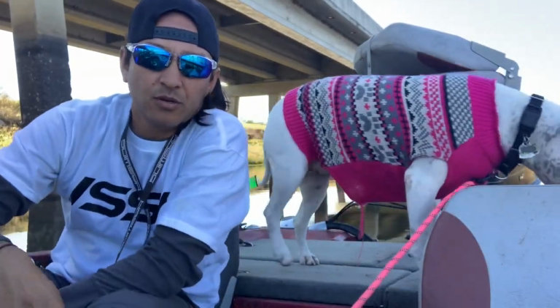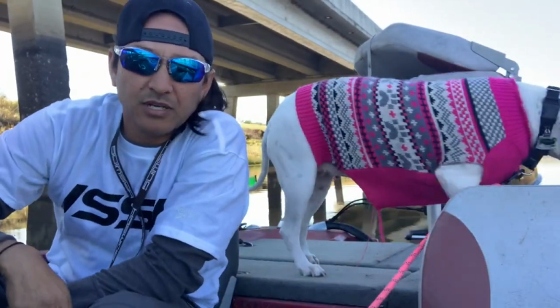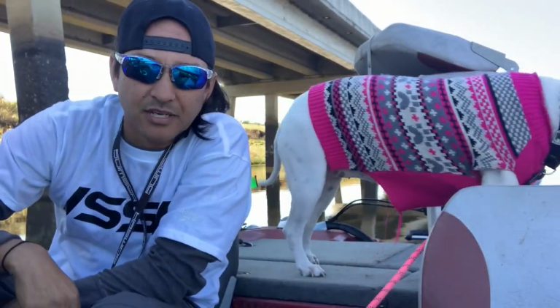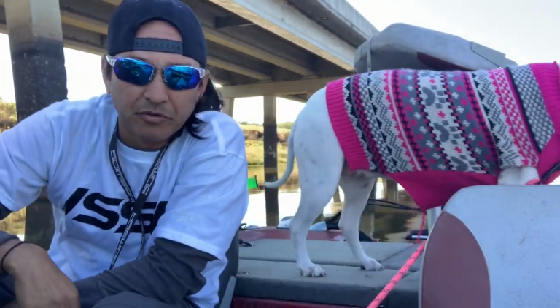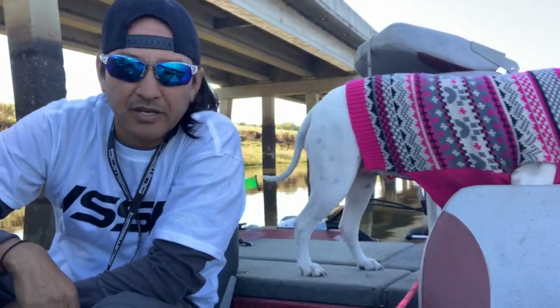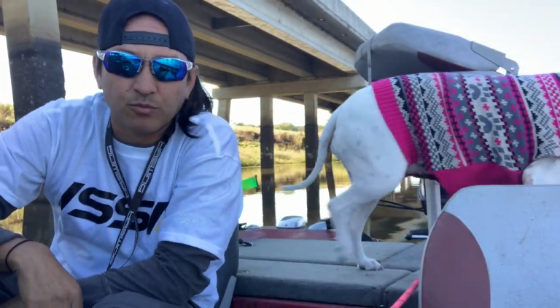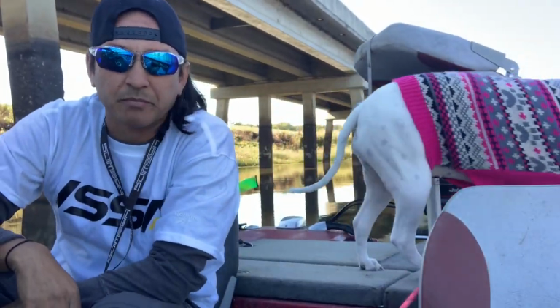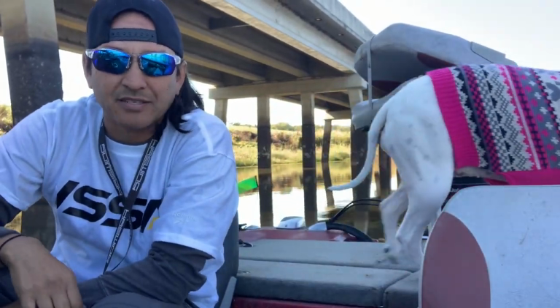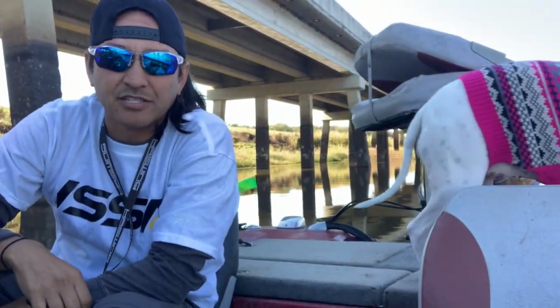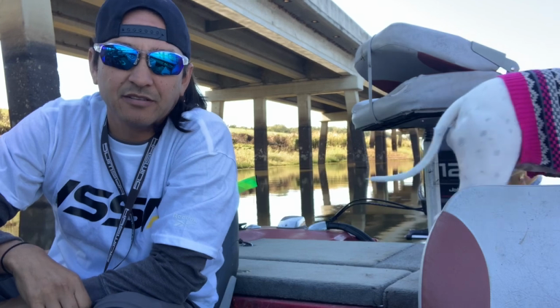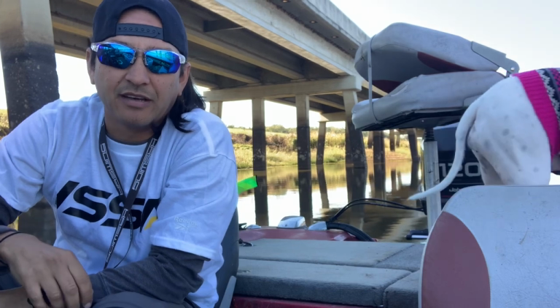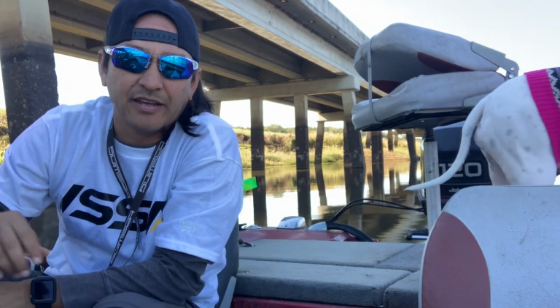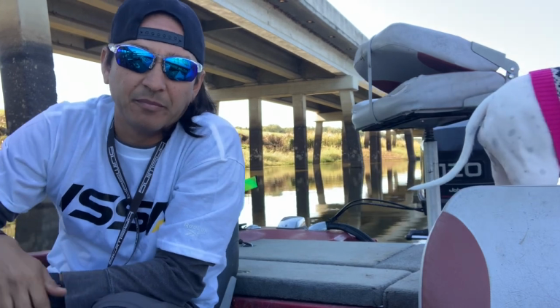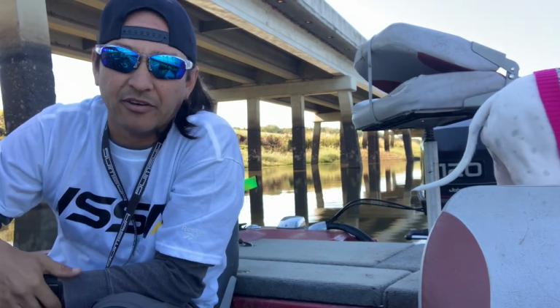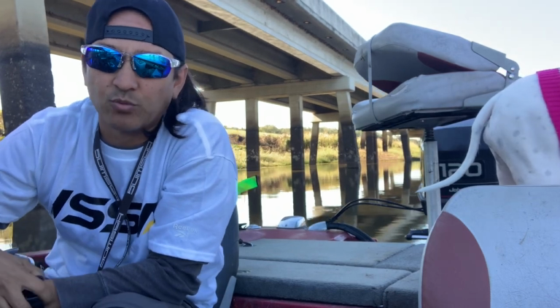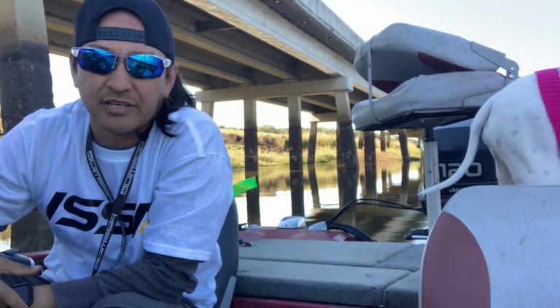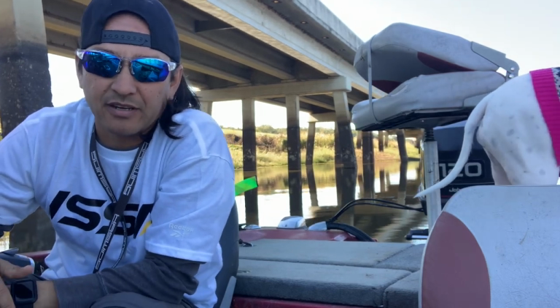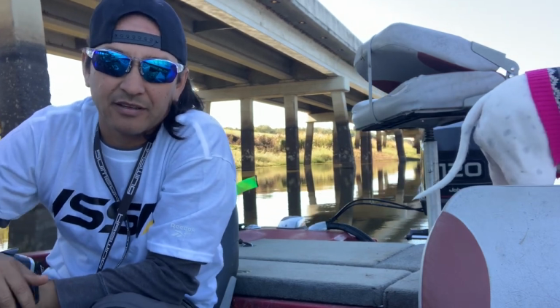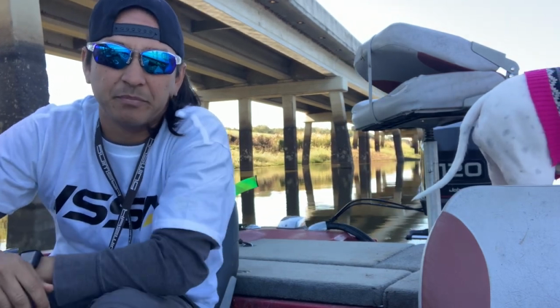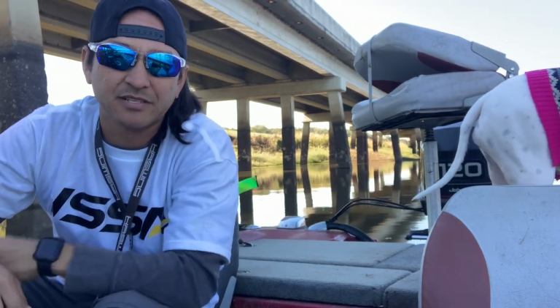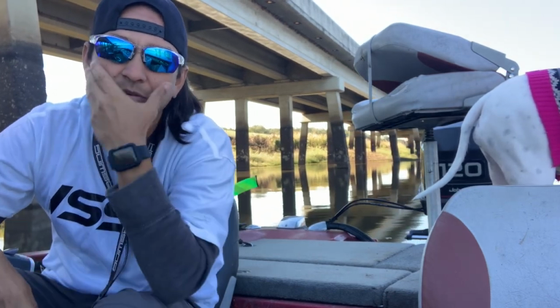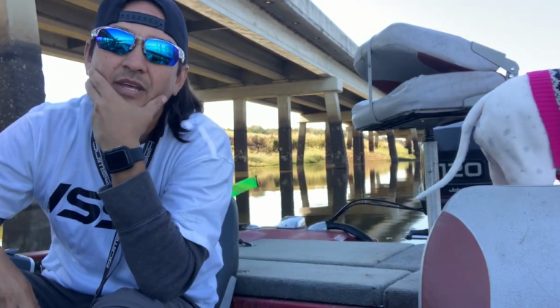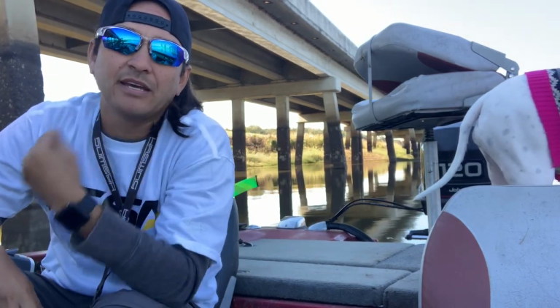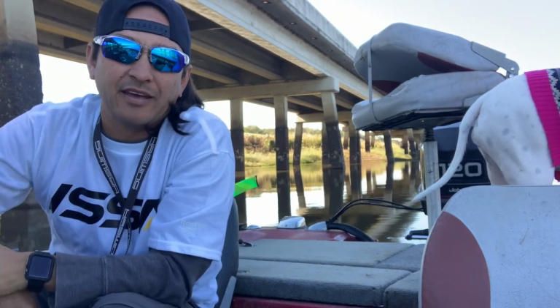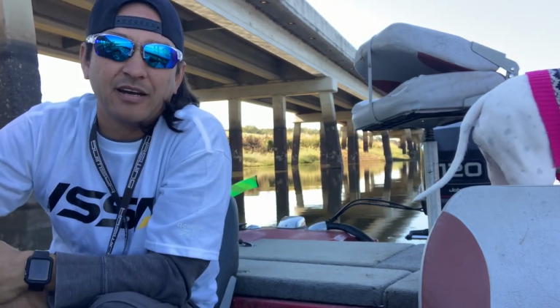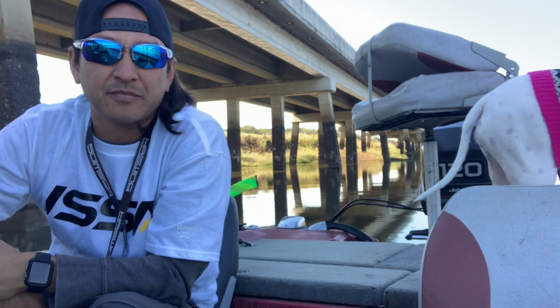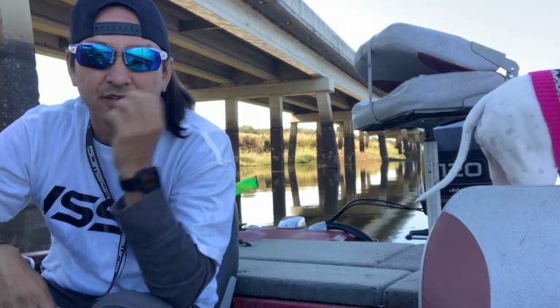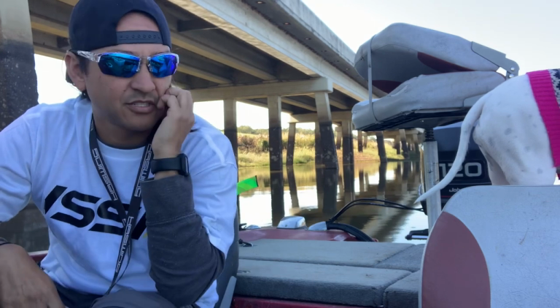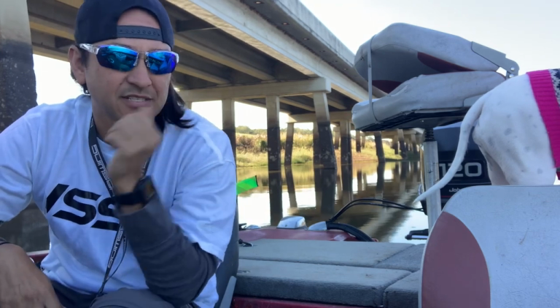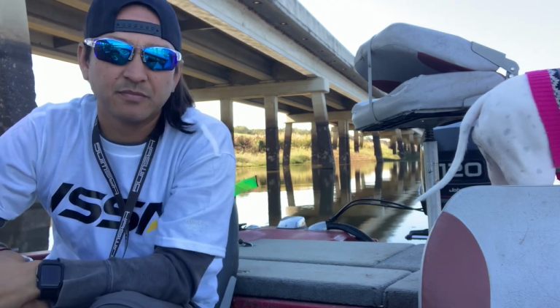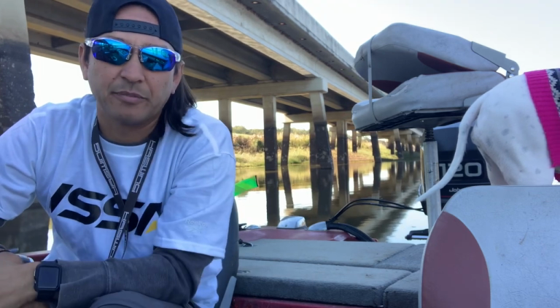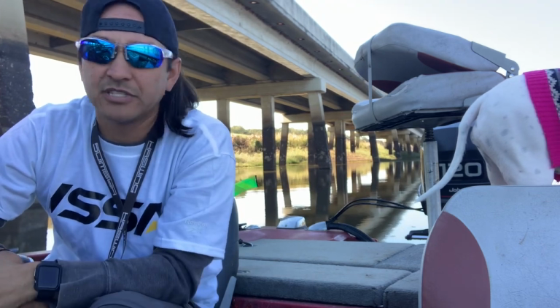What's up everybody and welcome back to the channel. I am down here once again at Lake Bistoneau and I'm going to try some crappie fishing.